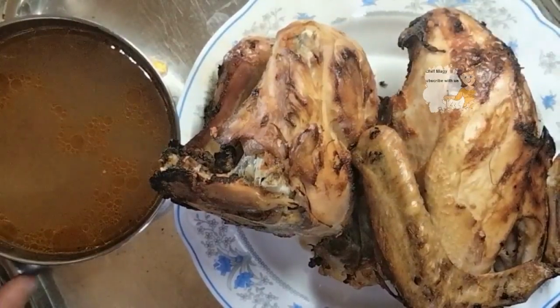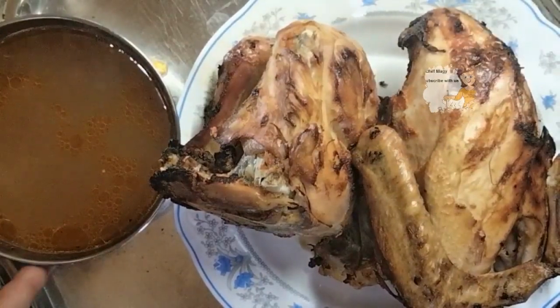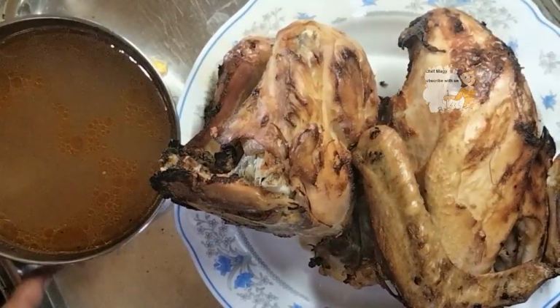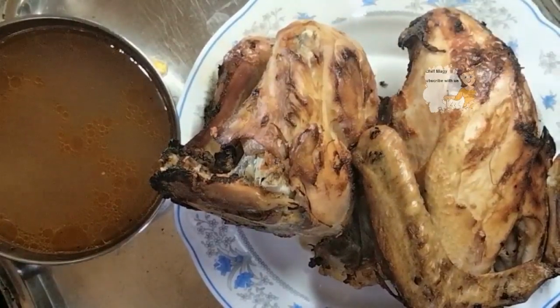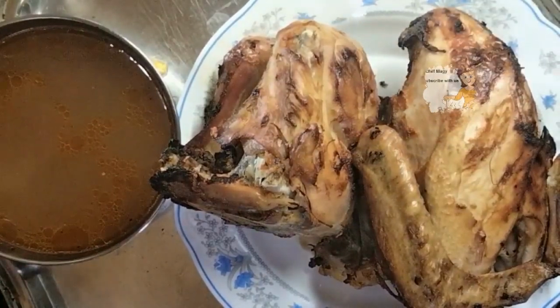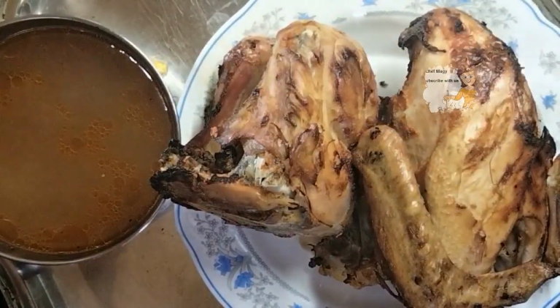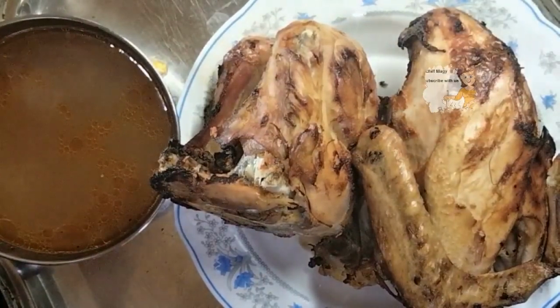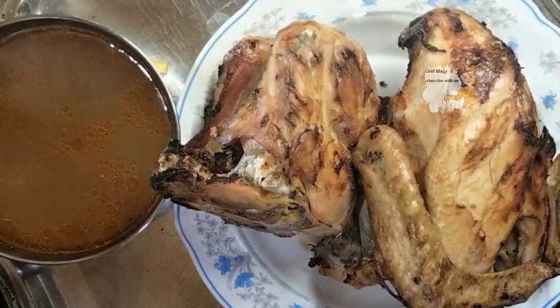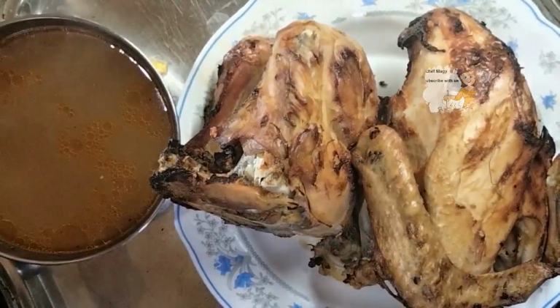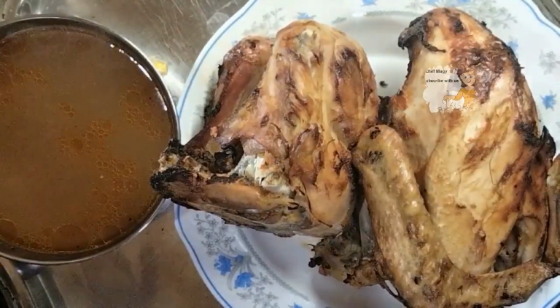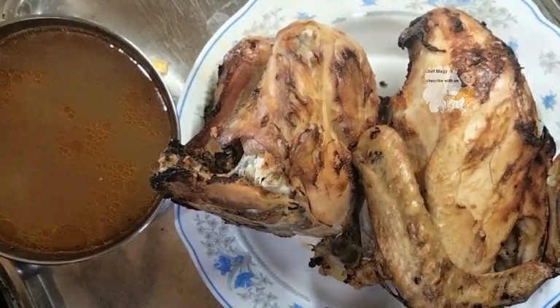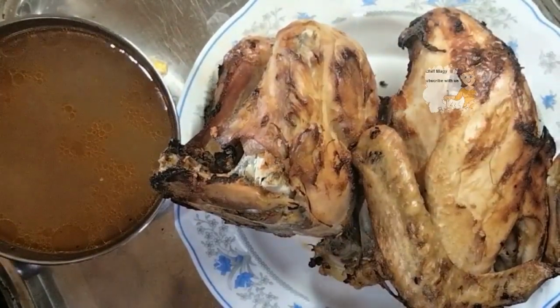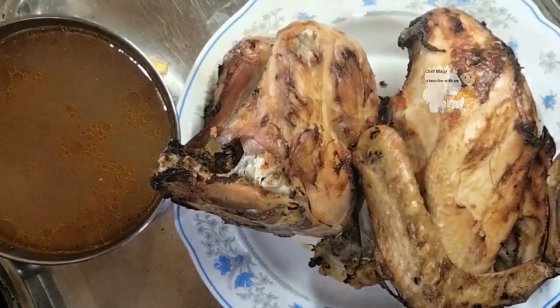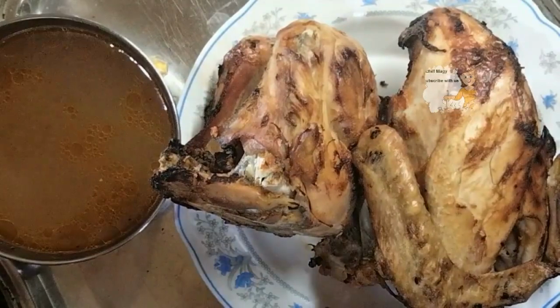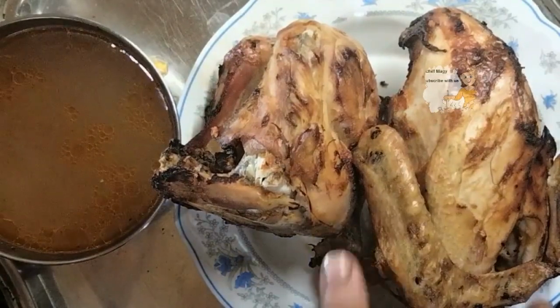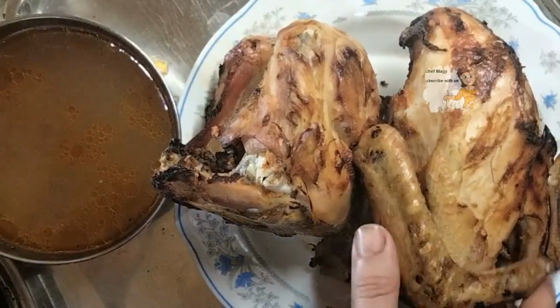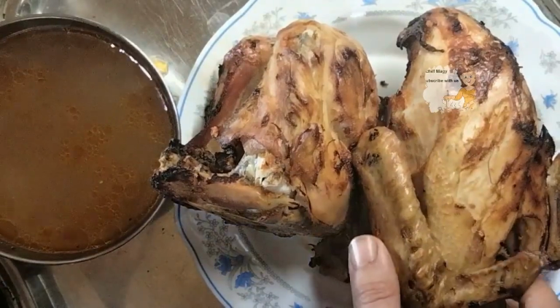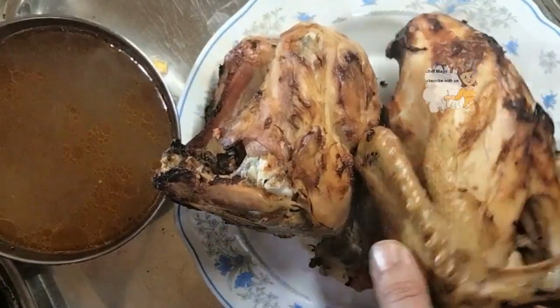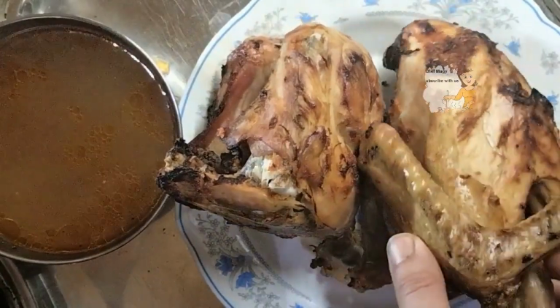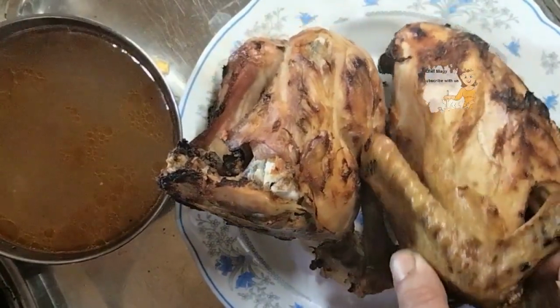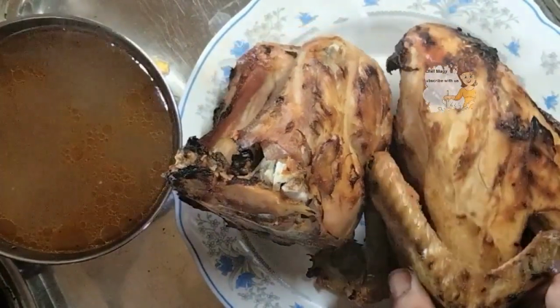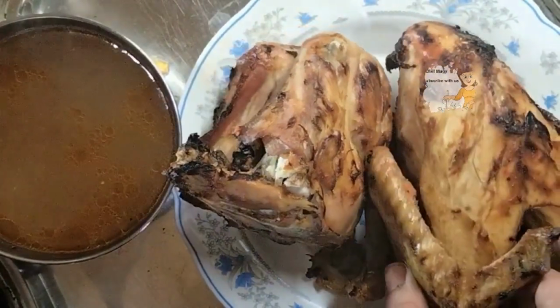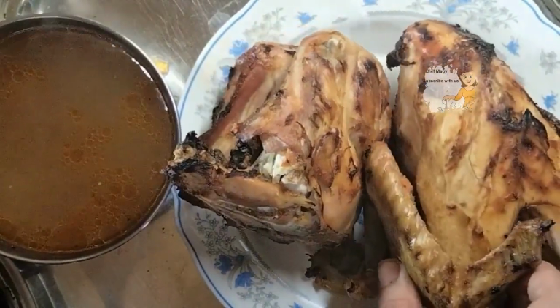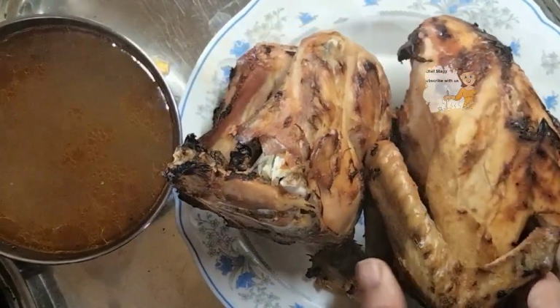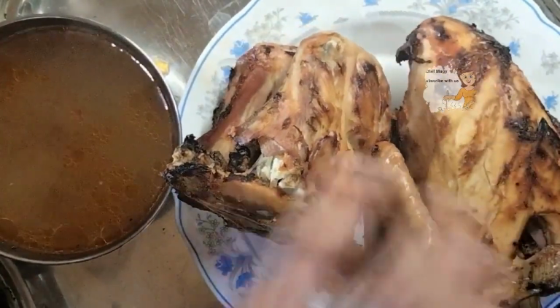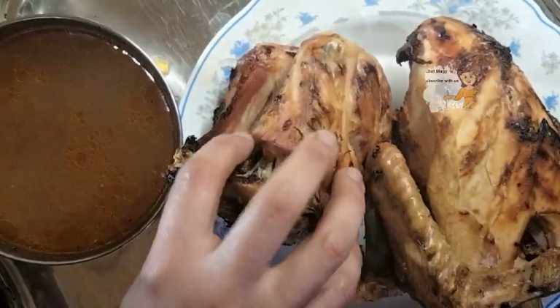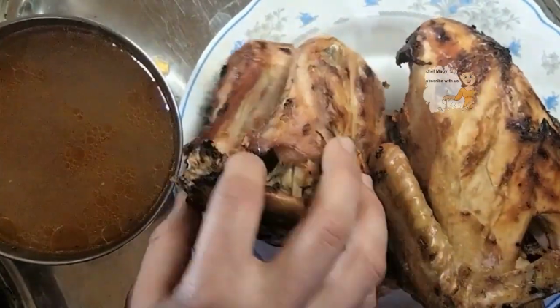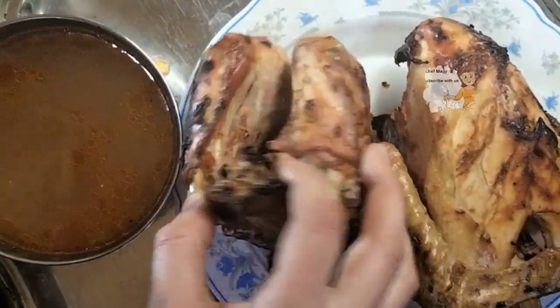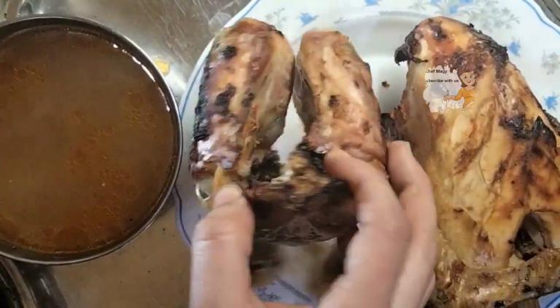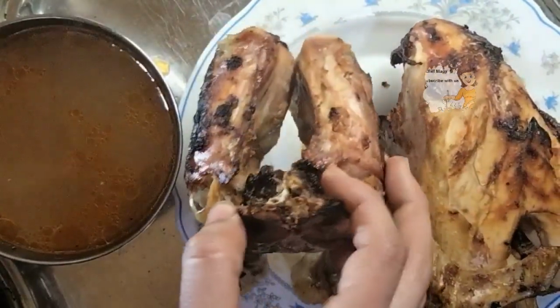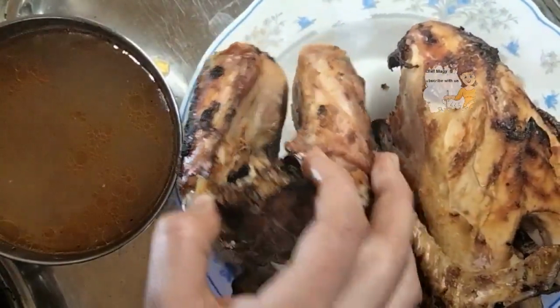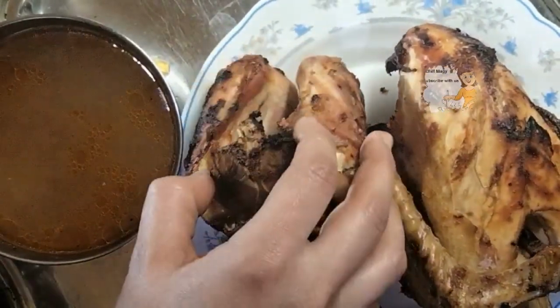And this is the soup — so delicious! You can see it has a very nice taste and a very nice color.